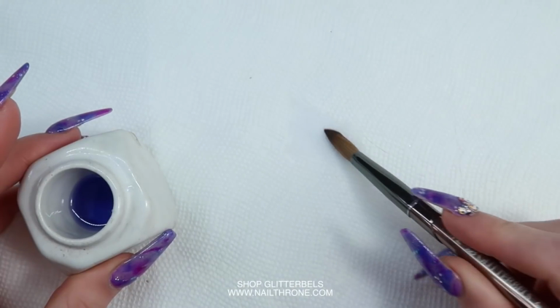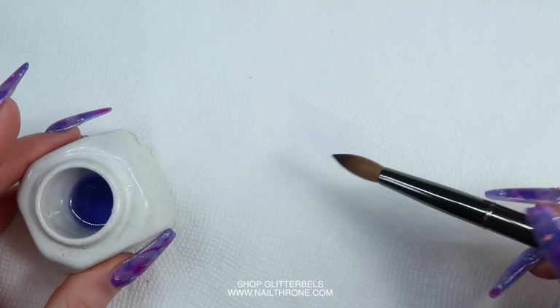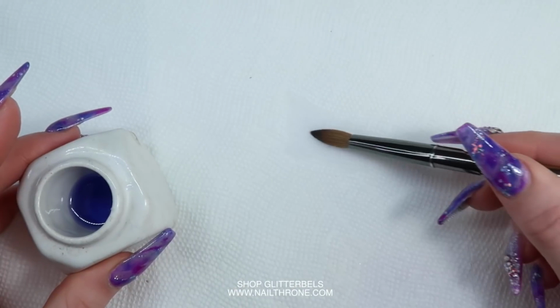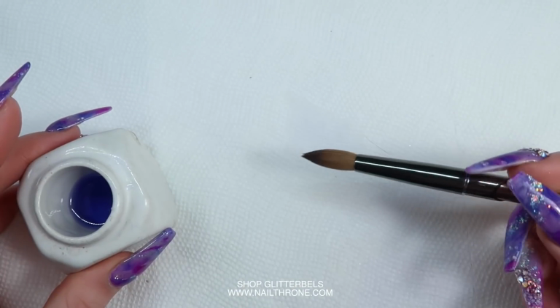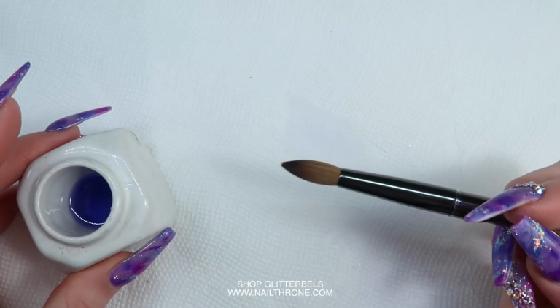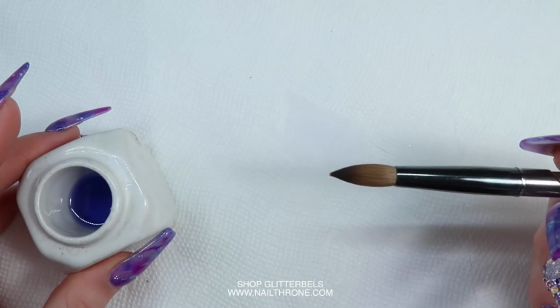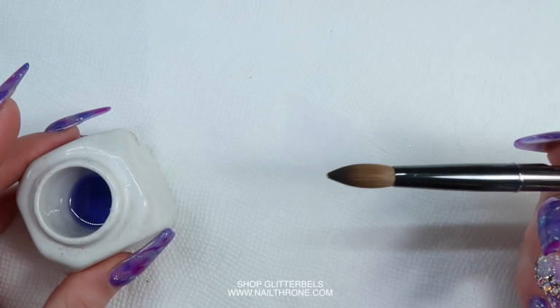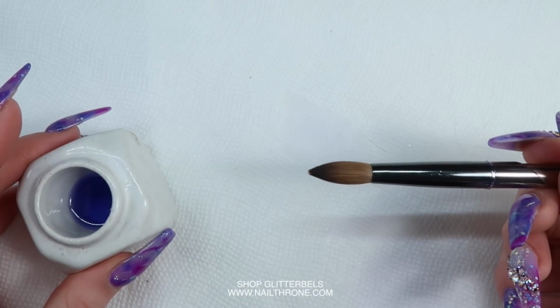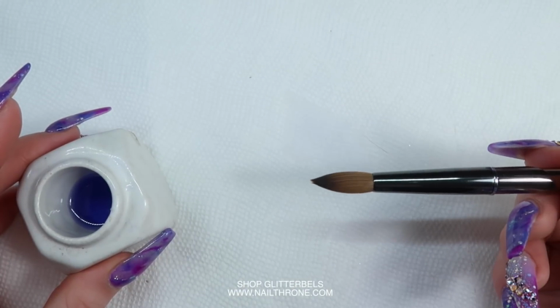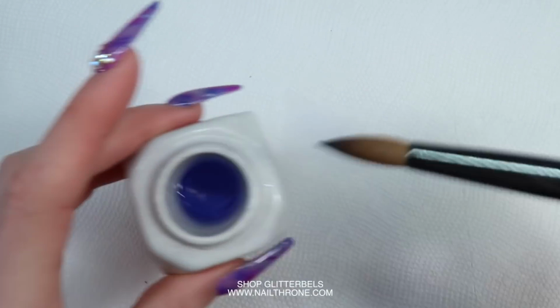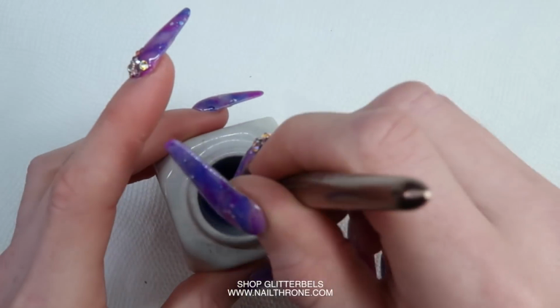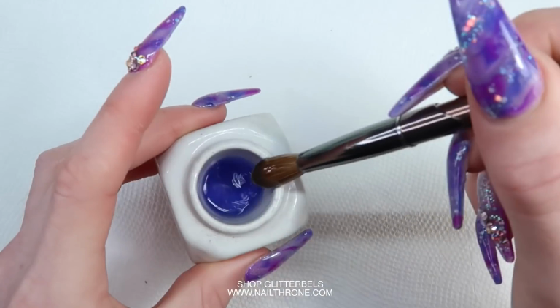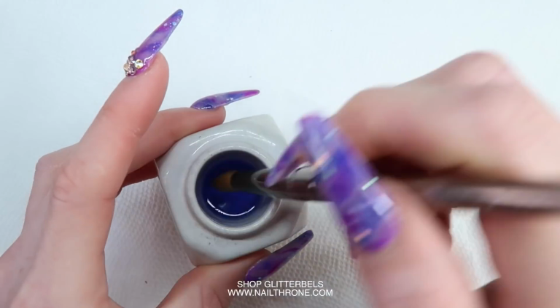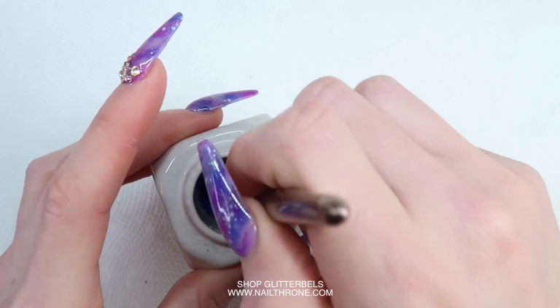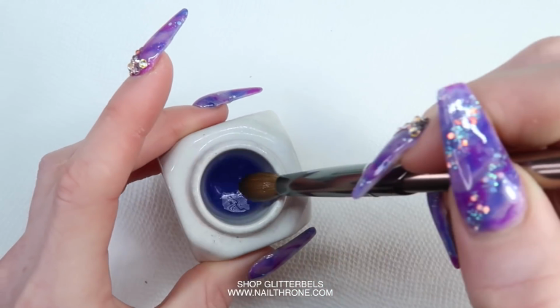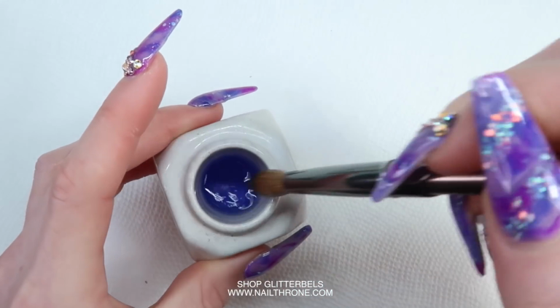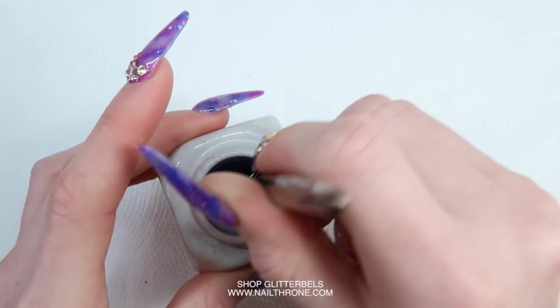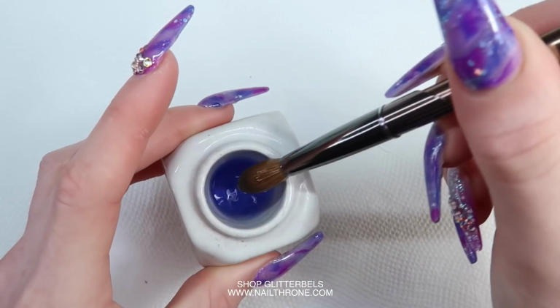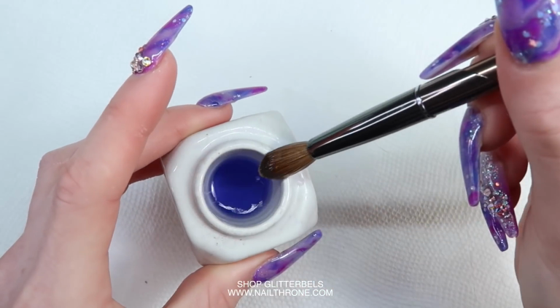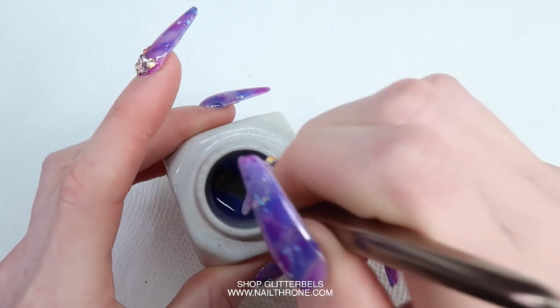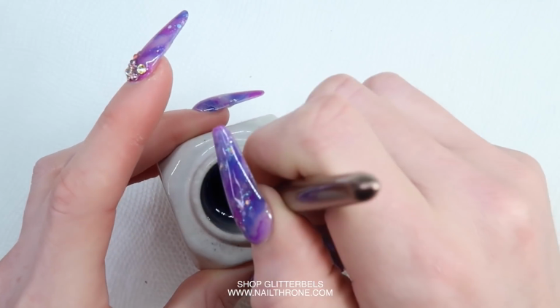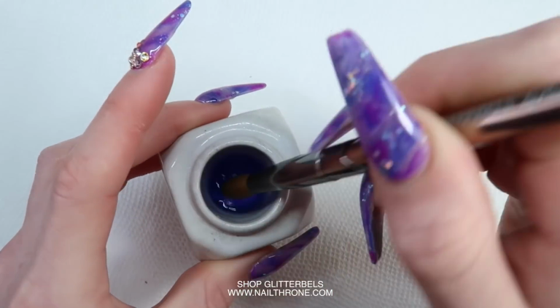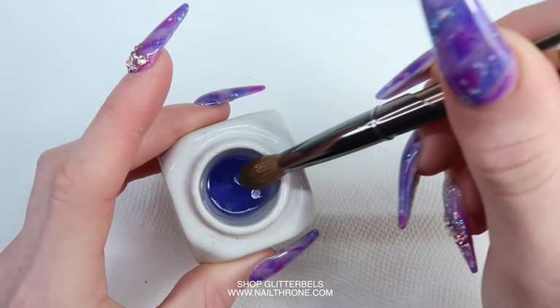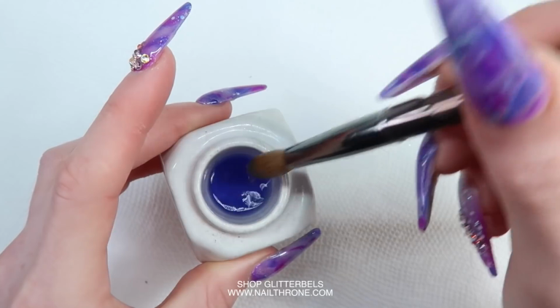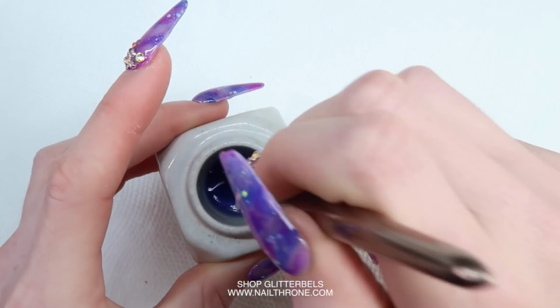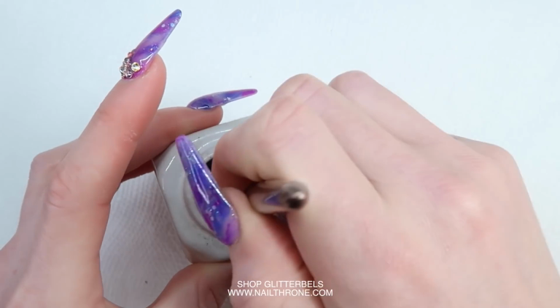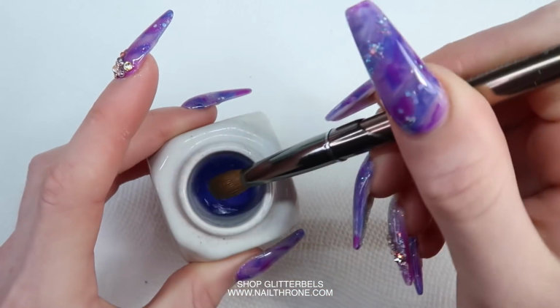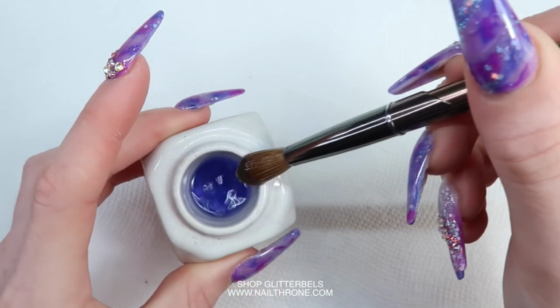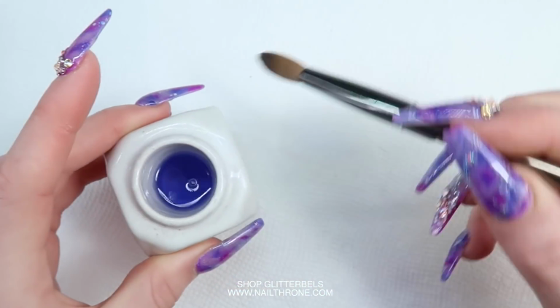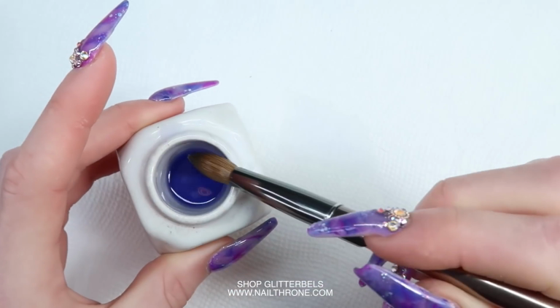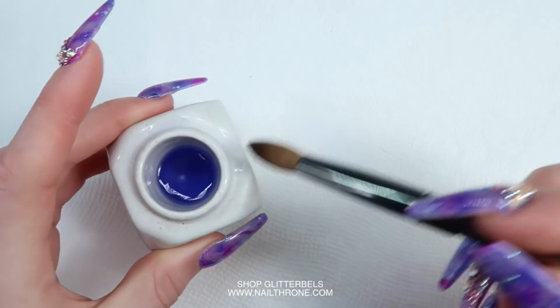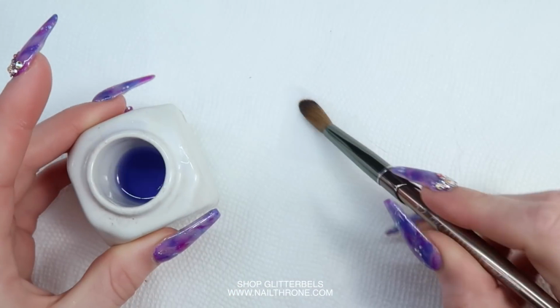You can dip your brush and then wipe it on a paper towel, and just keep doing that until you've emptied out your monomer dish, and then your brush will be ready to go. It's that simple, but you definitely don't want to skip this step or you might ruin your brush.